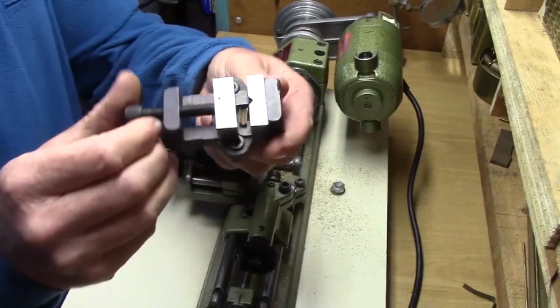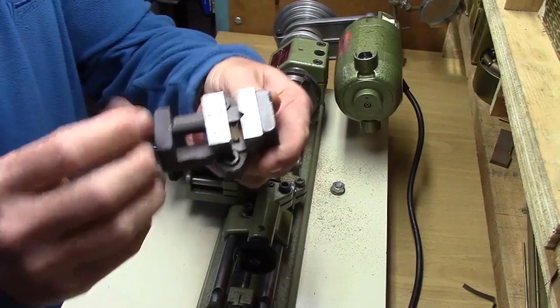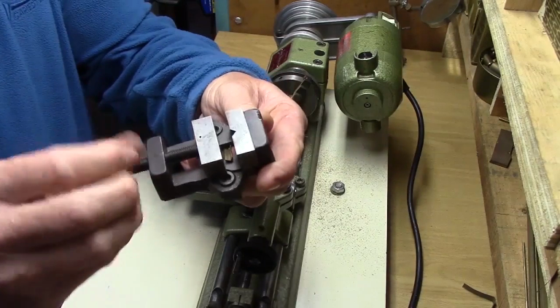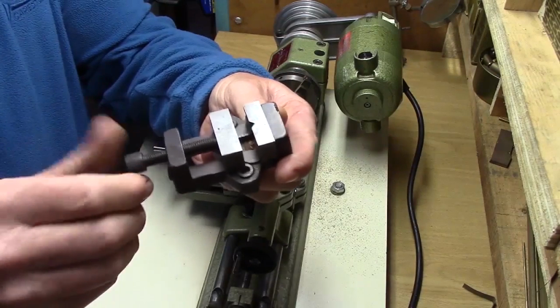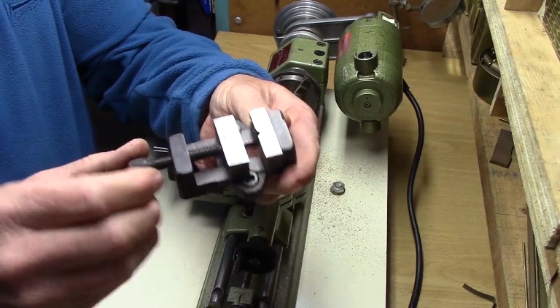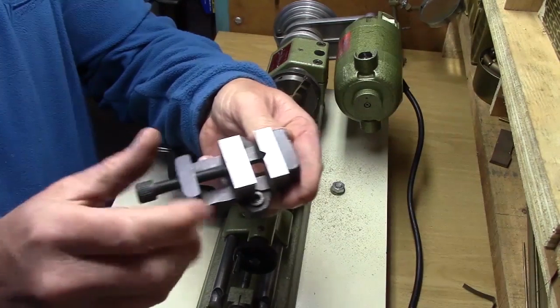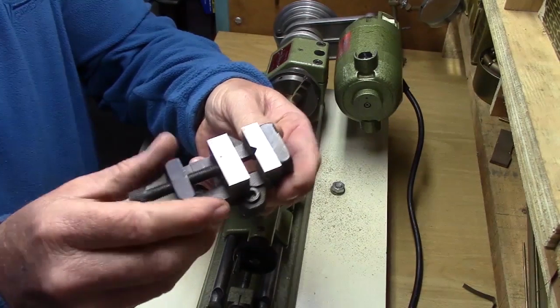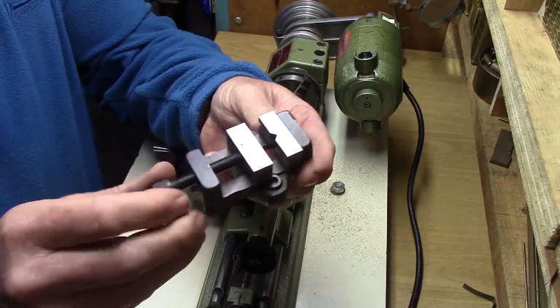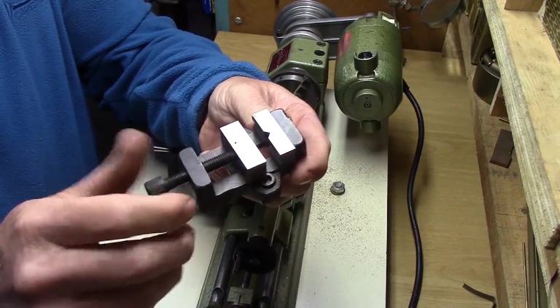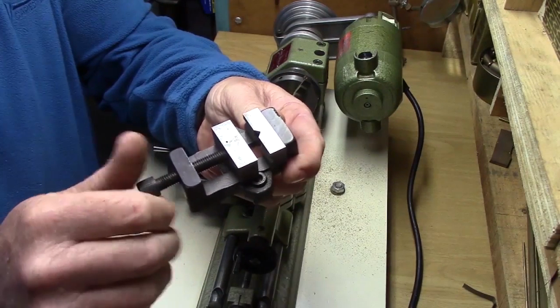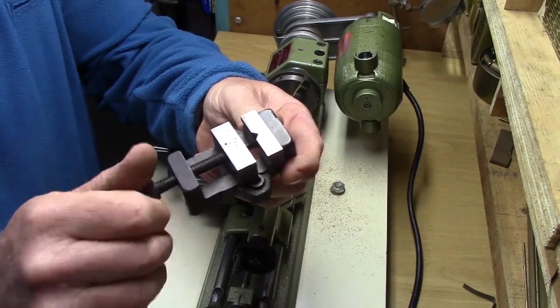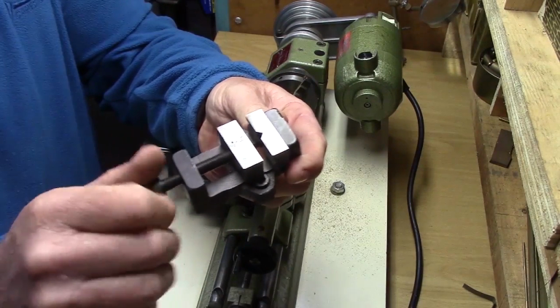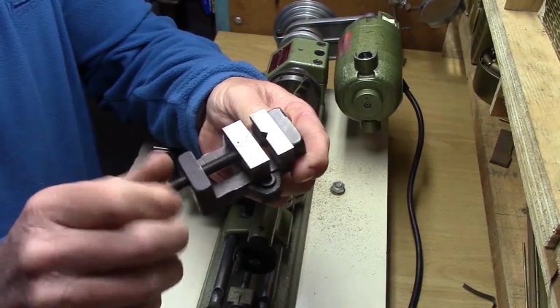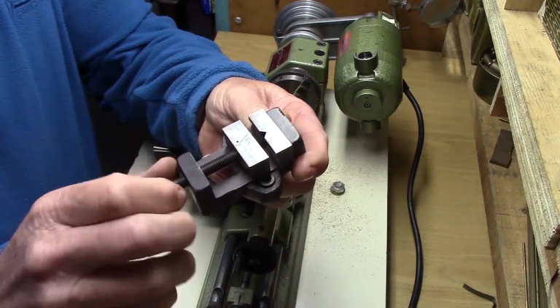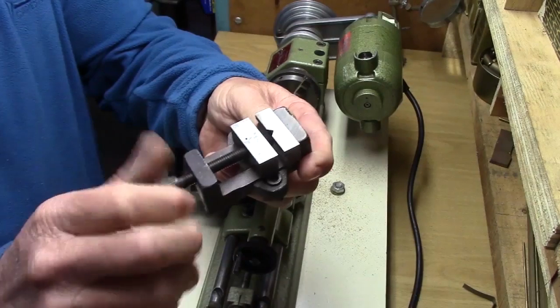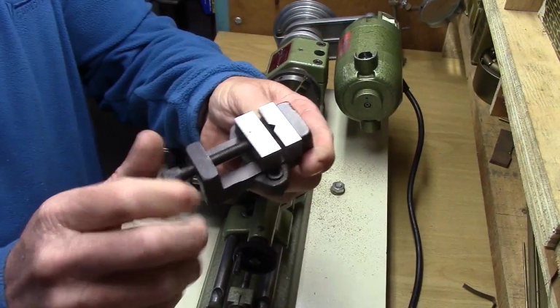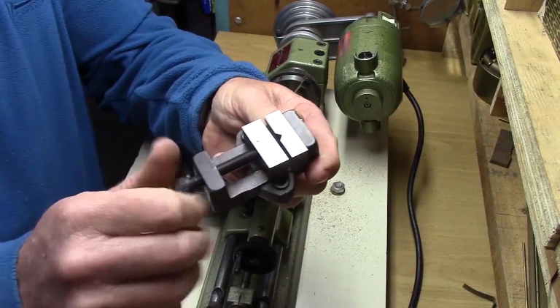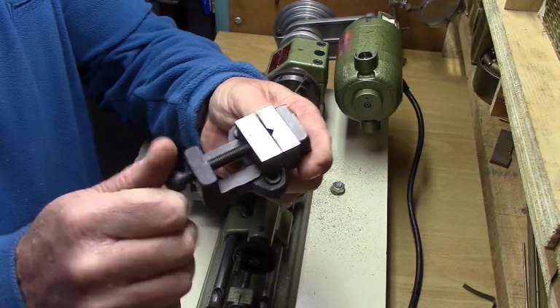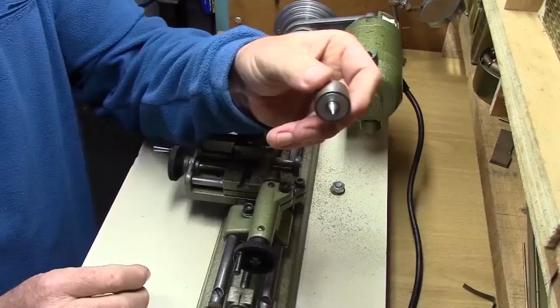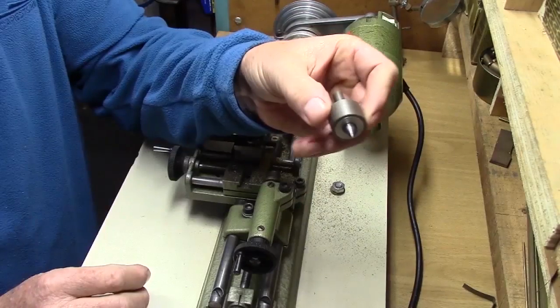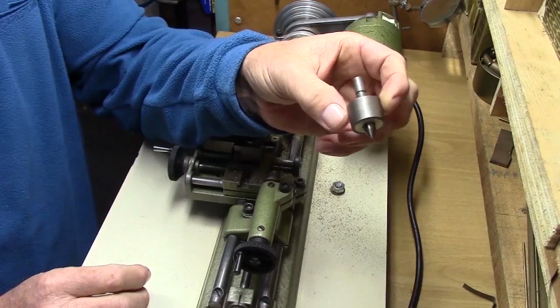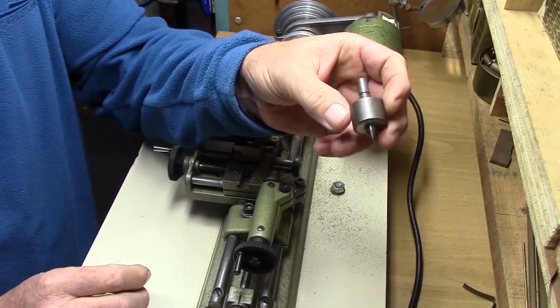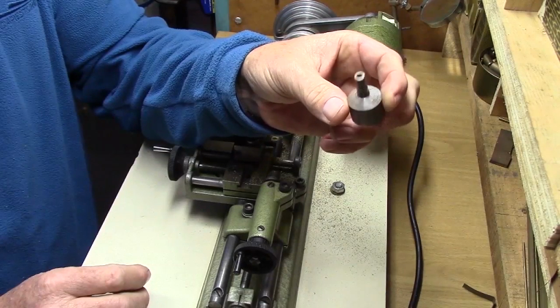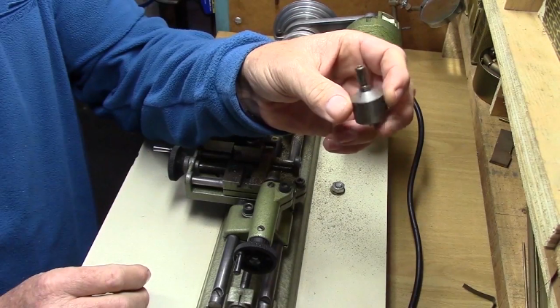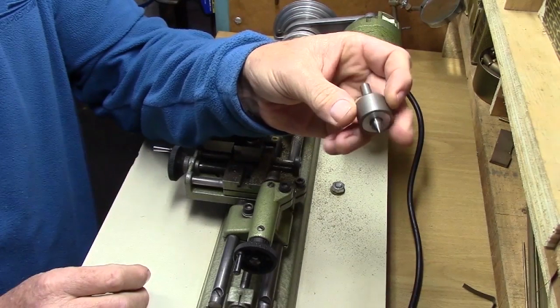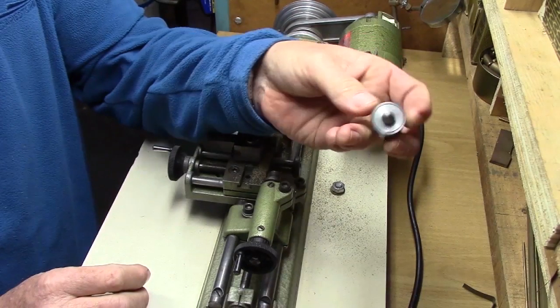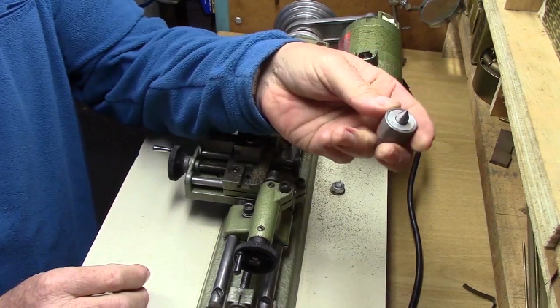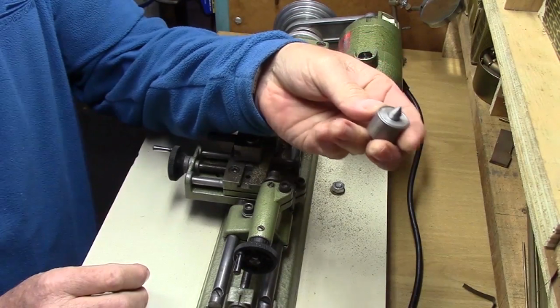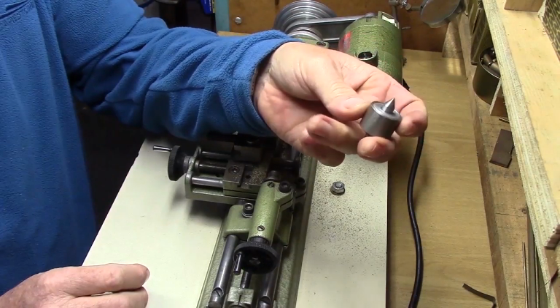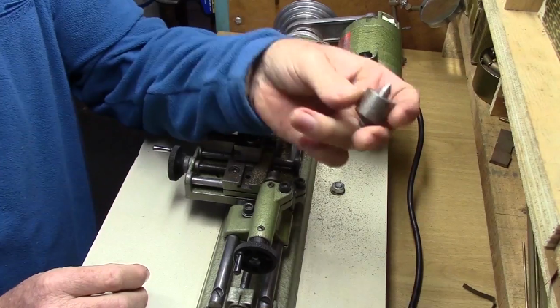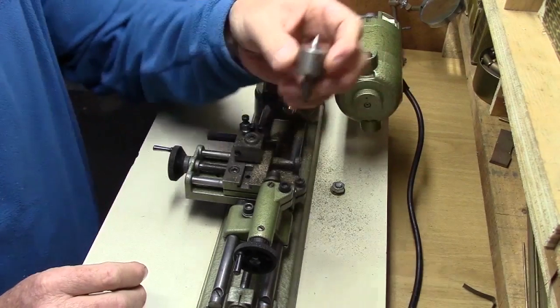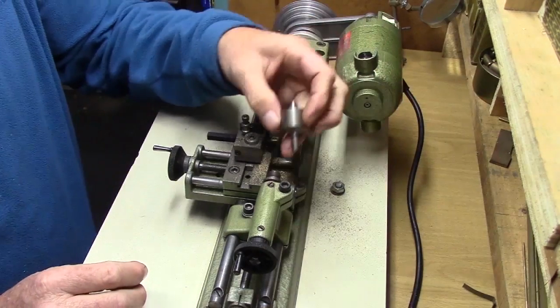The machine vise has accurately ground V-grooves to center cylindrical work. This is the live center, which can be used on the tailstock.